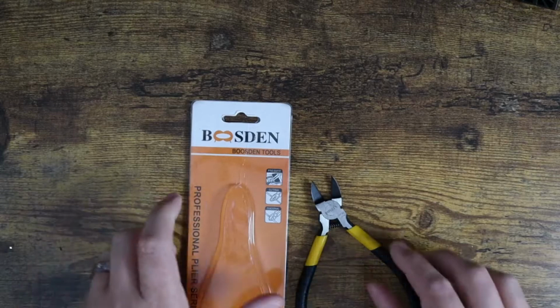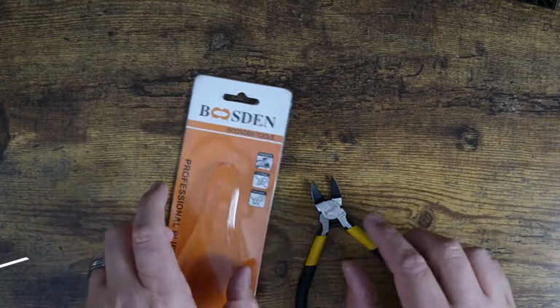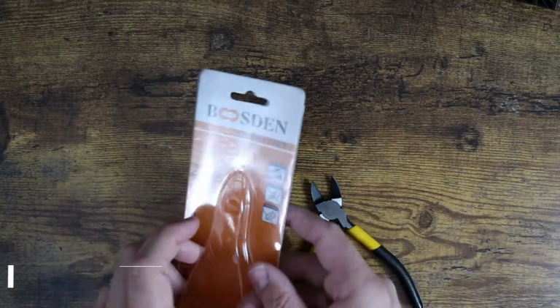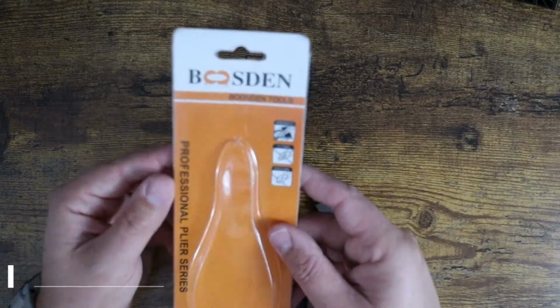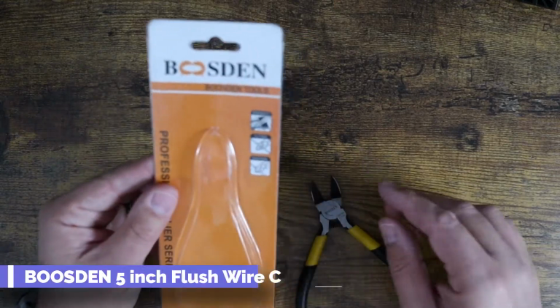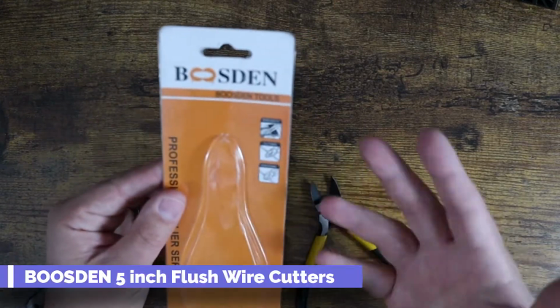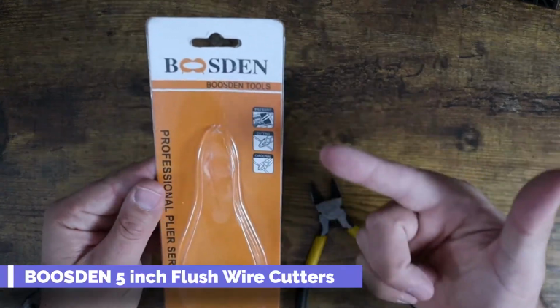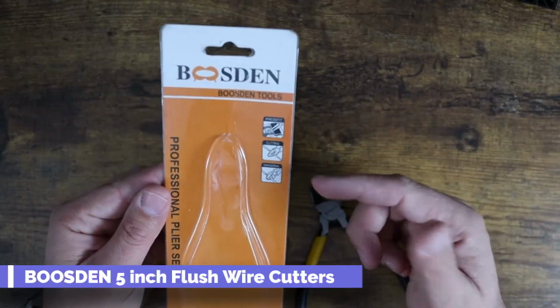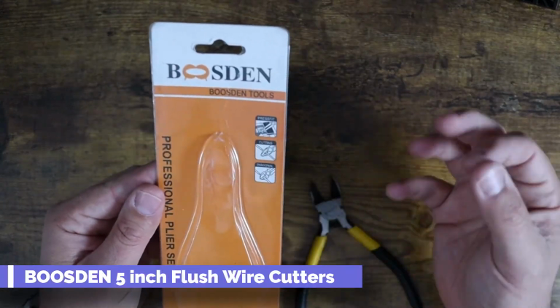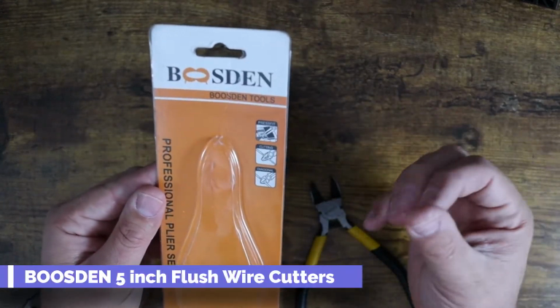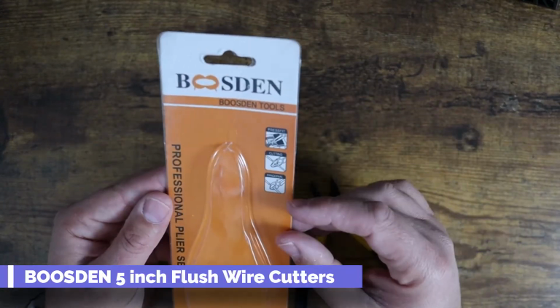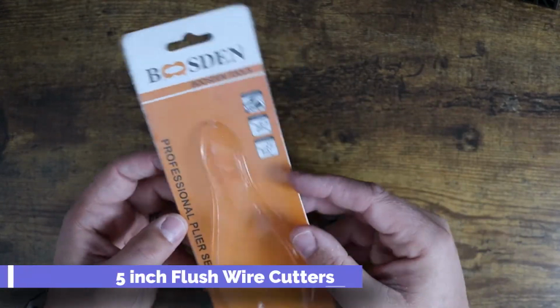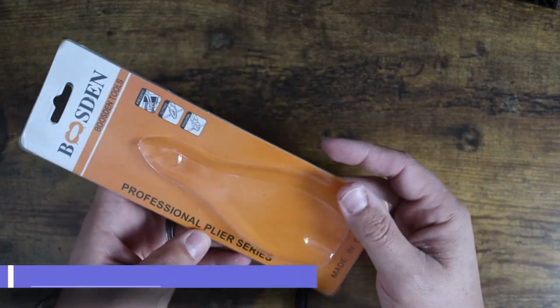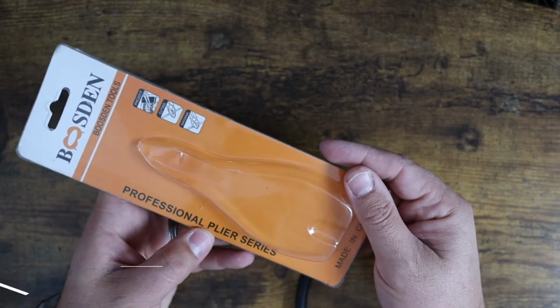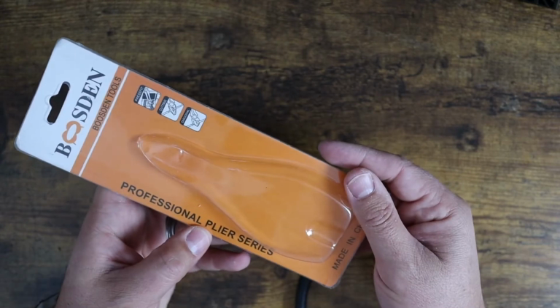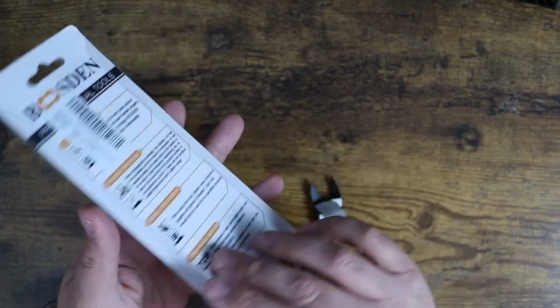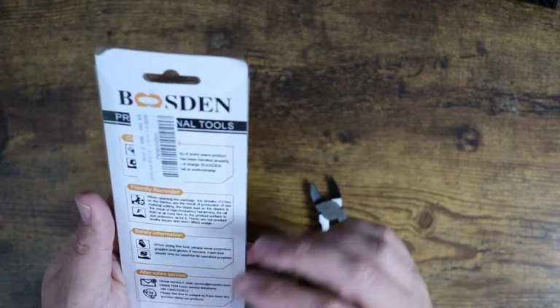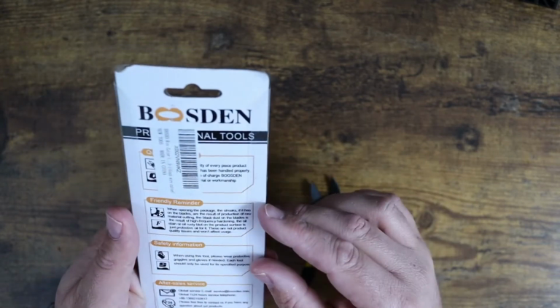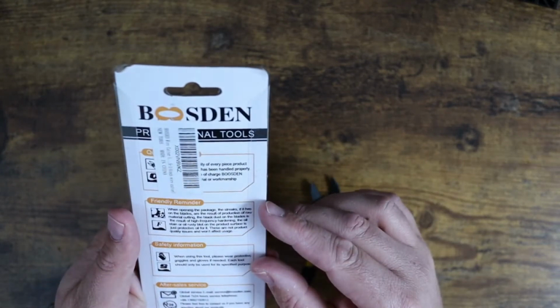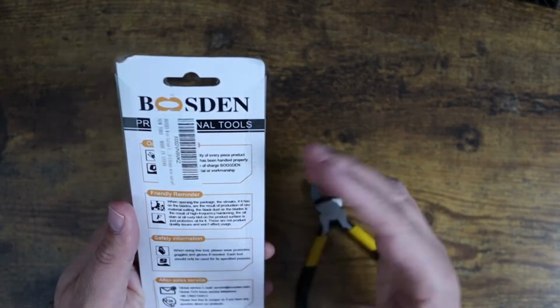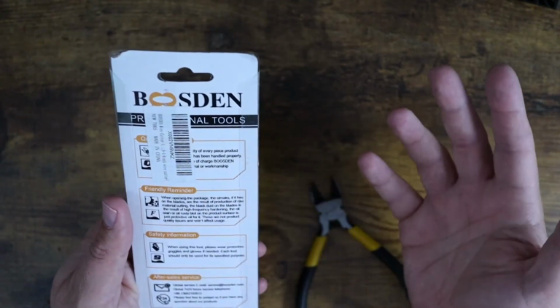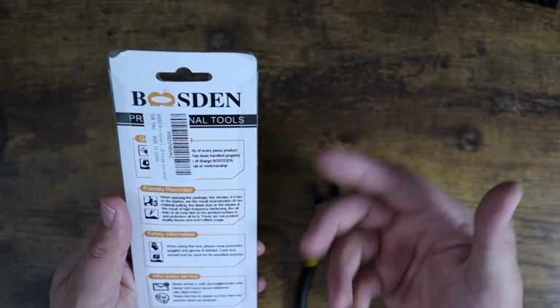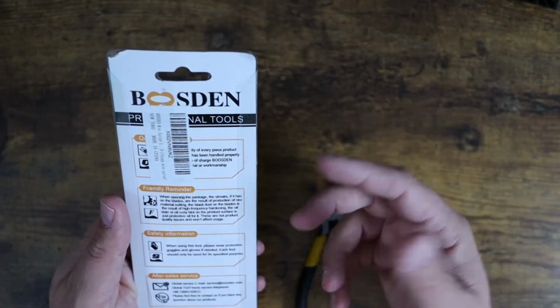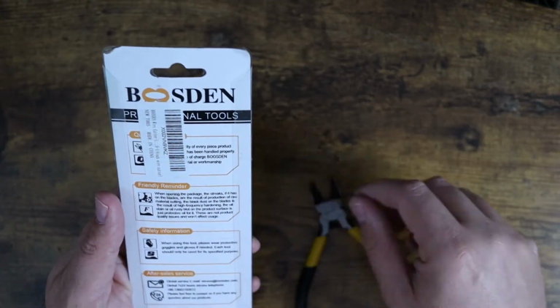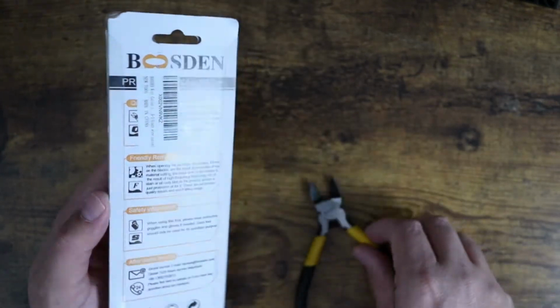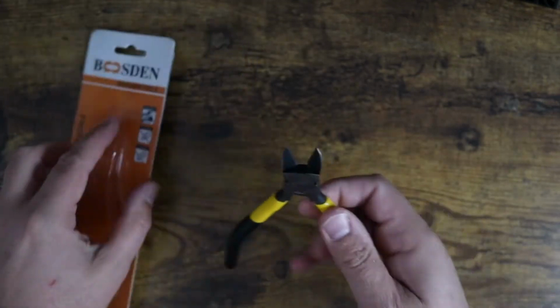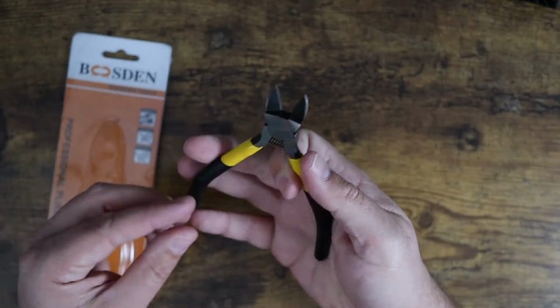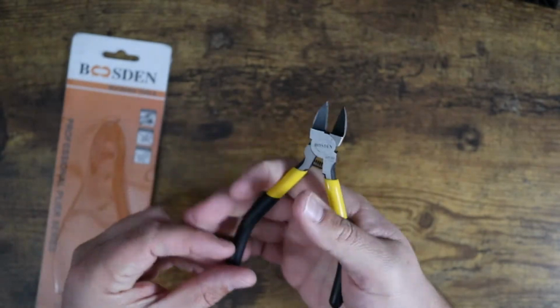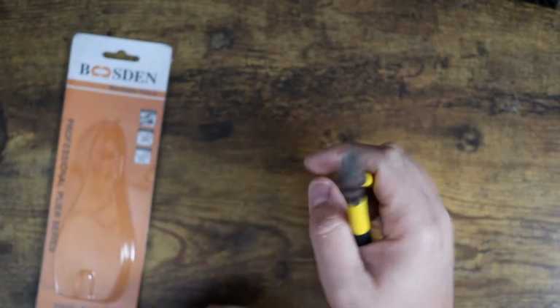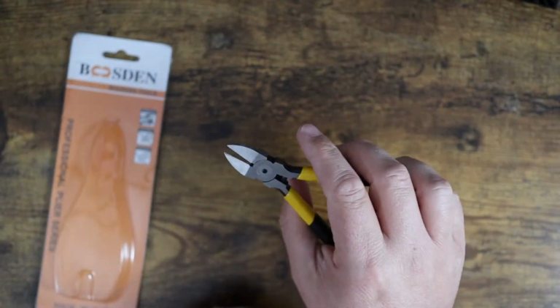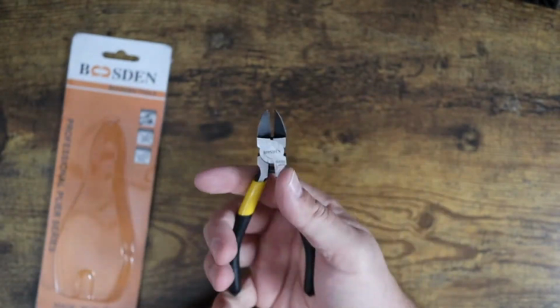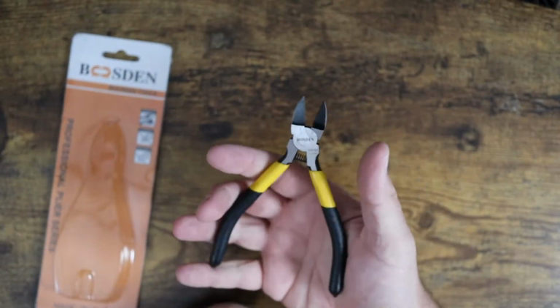What is going on guys? Today I want to show you these Boostin Tools. These are wire cutters — a professional plier series designed for cutting wires. They're friendly, they're nice. These are the small version; I believe these are the five-inch version.